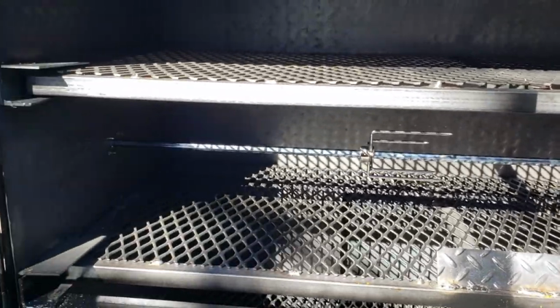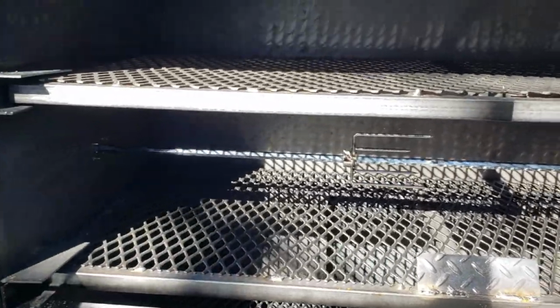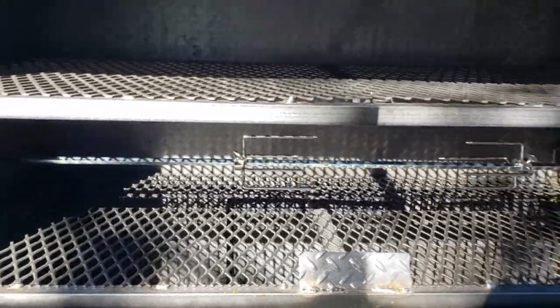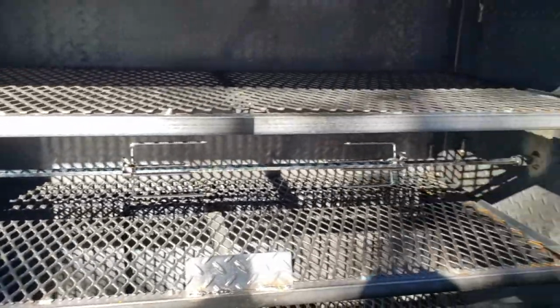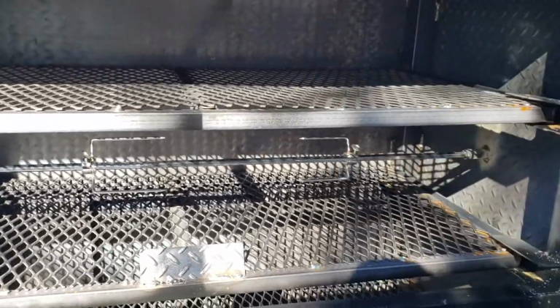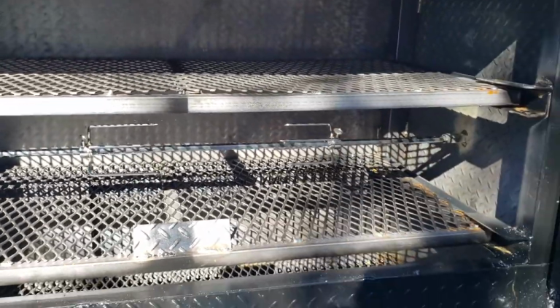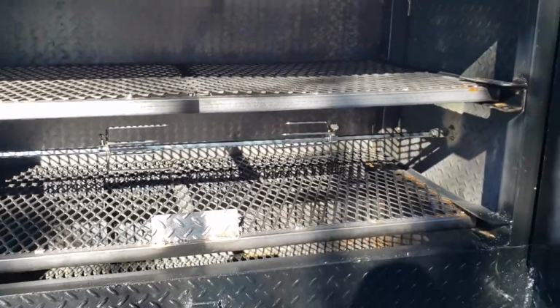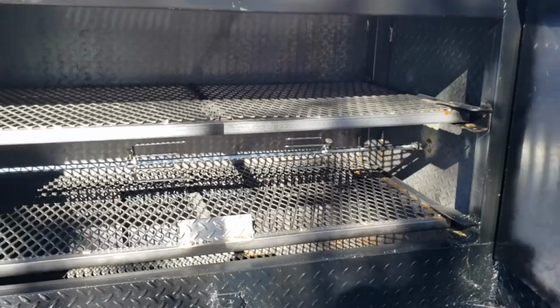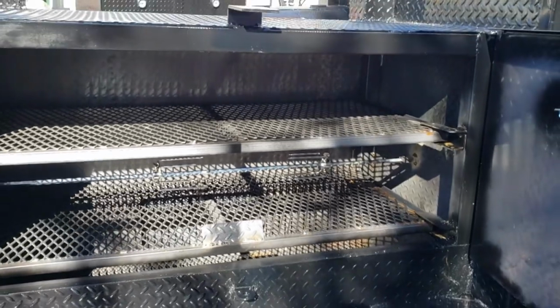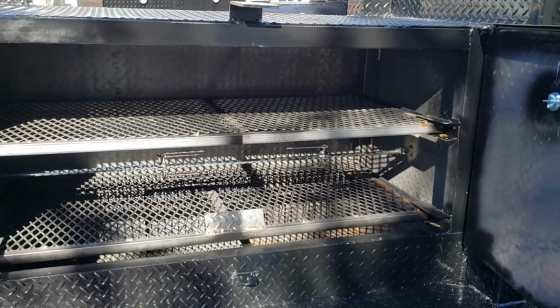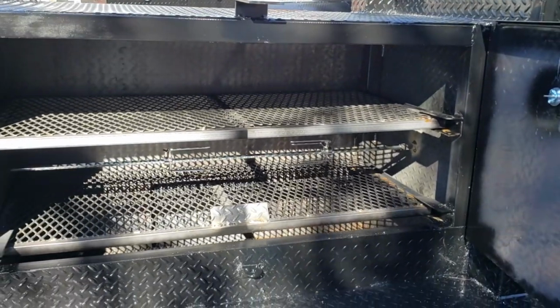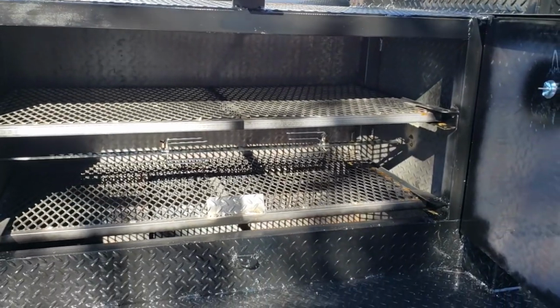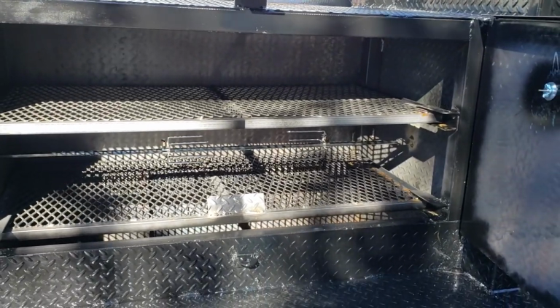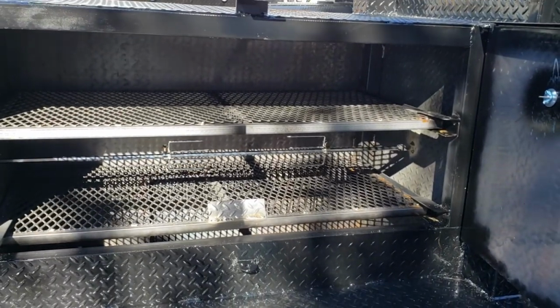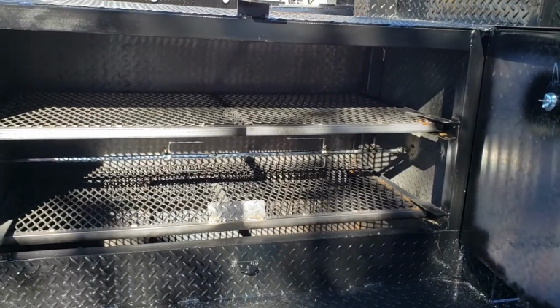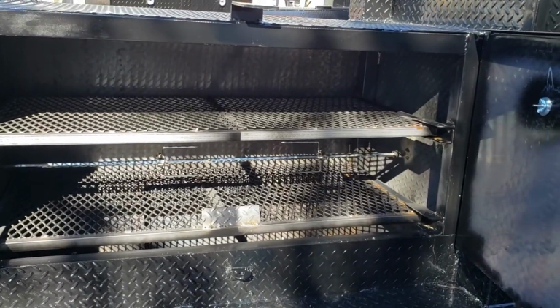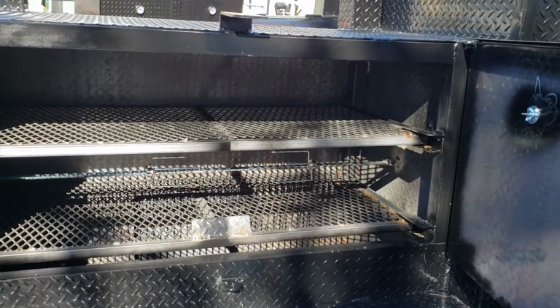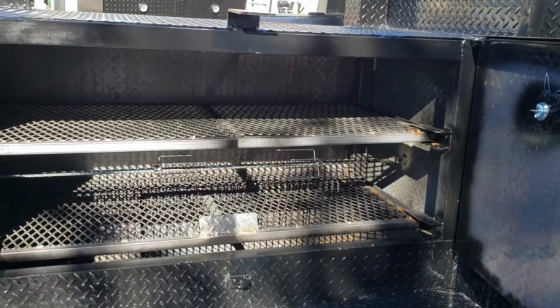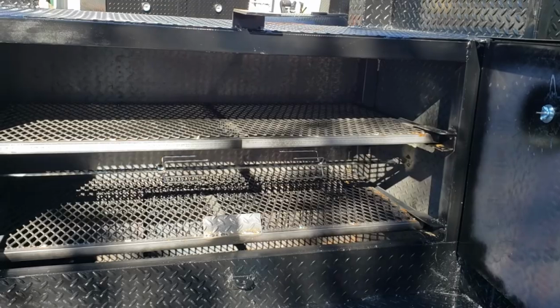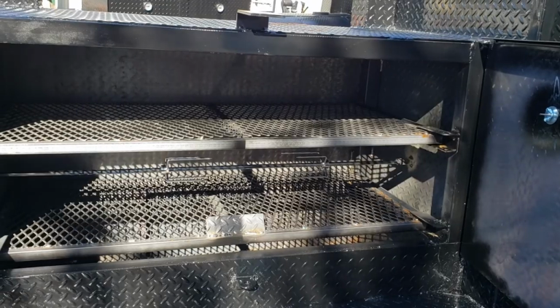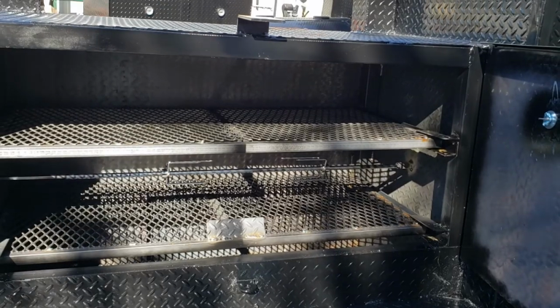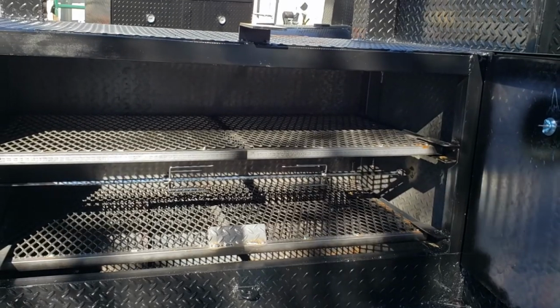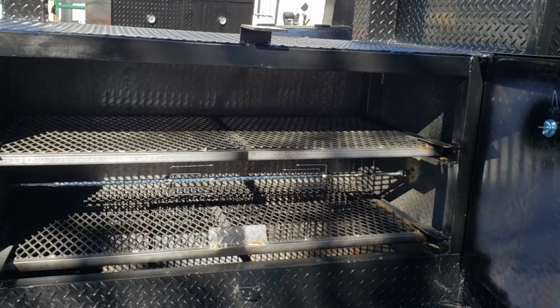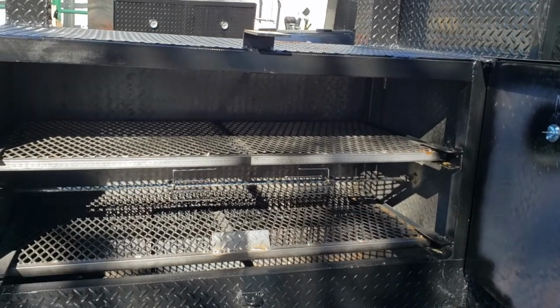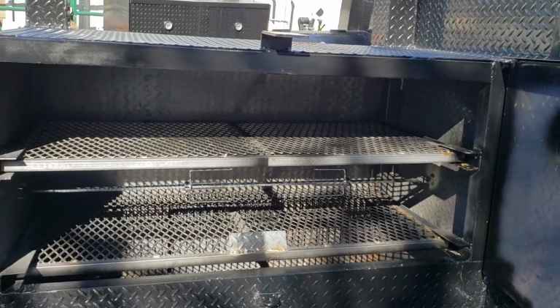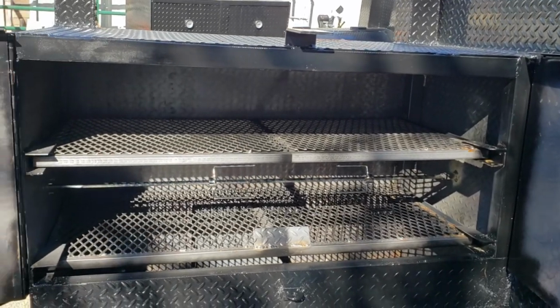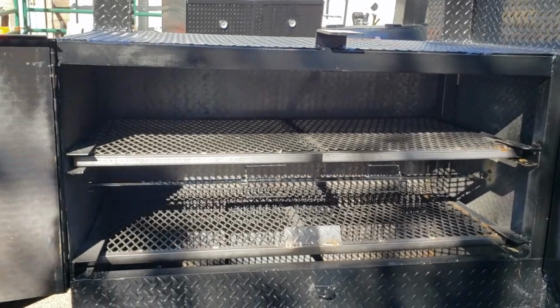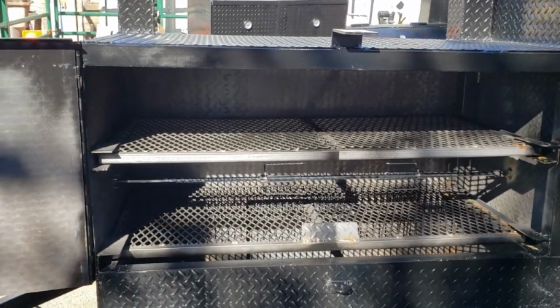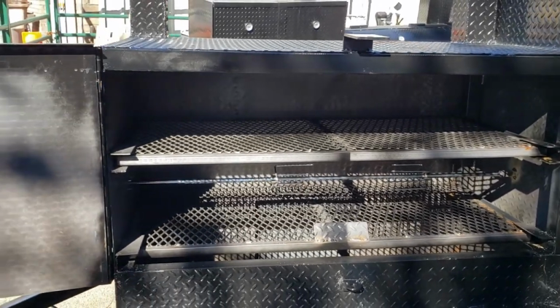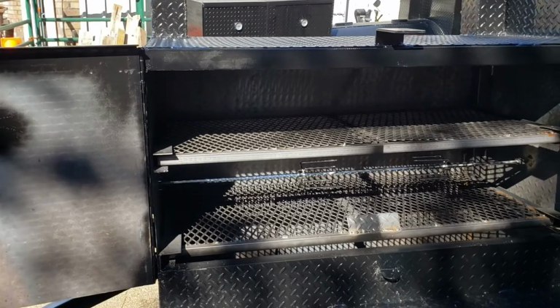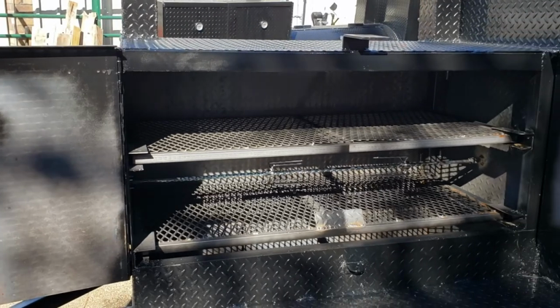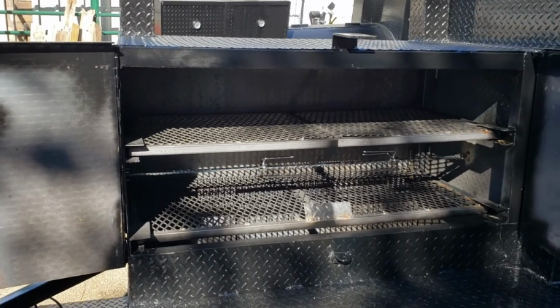So if you're looking for a rotisserie for your grill, if you already have a smoker with the grill and you want a rotisserie, we do from 36 to 48 inches — we probably could even do a little smaller. Give us a call, a holler, or a text.